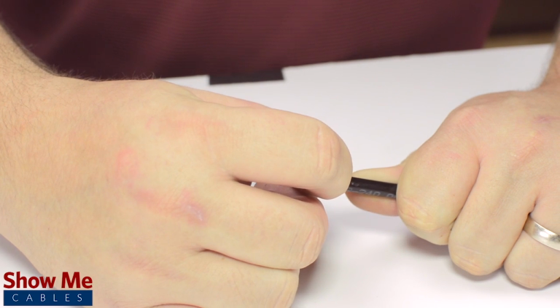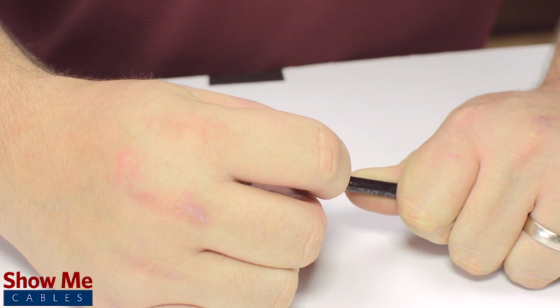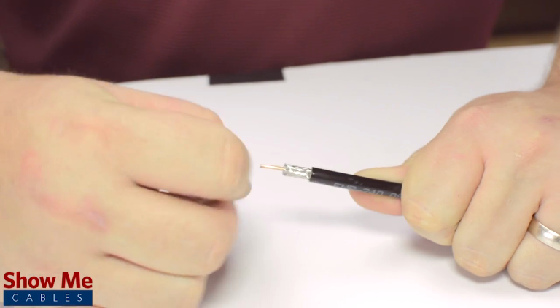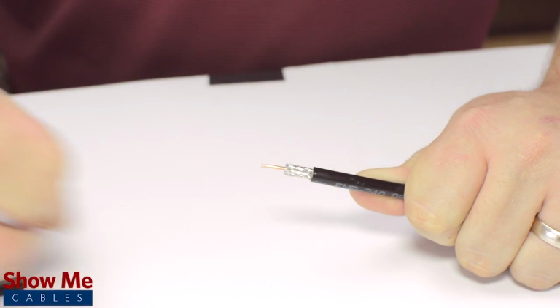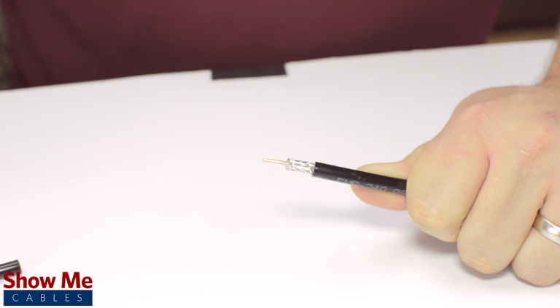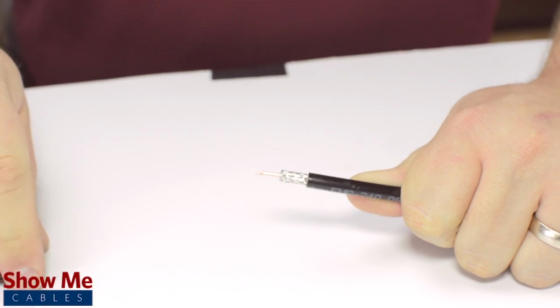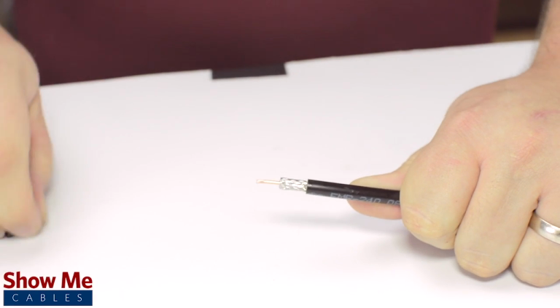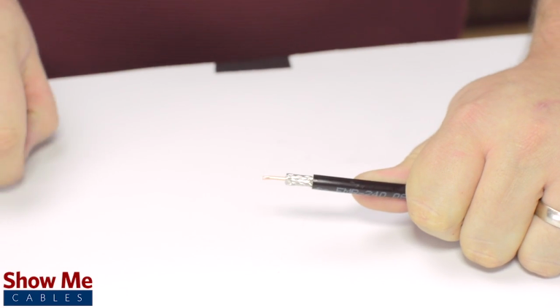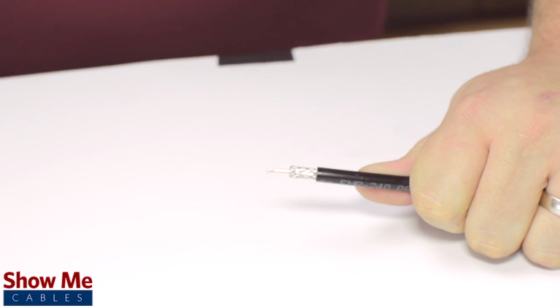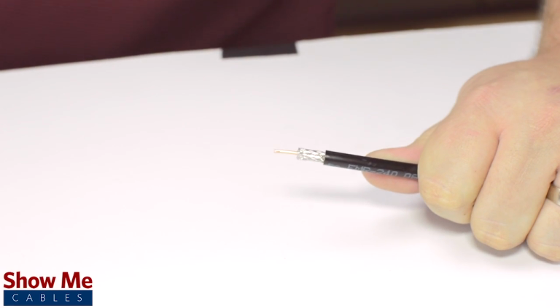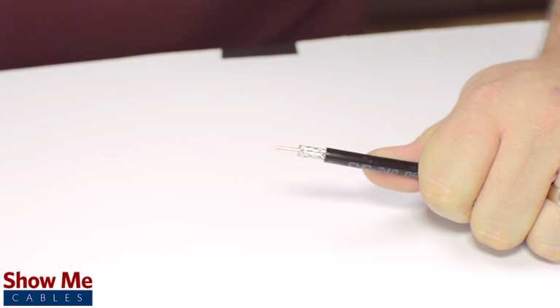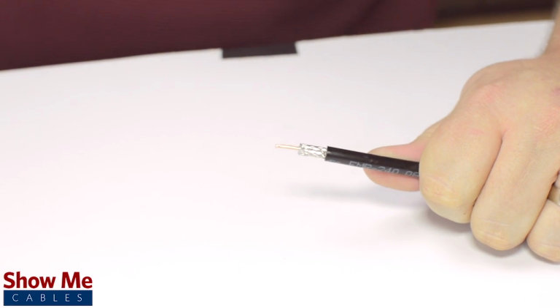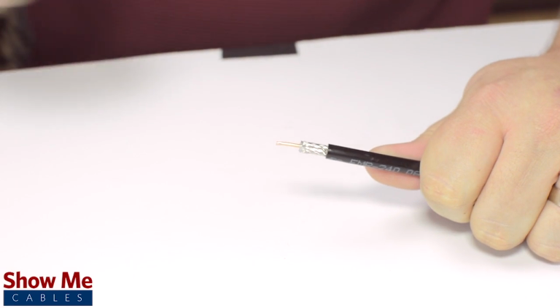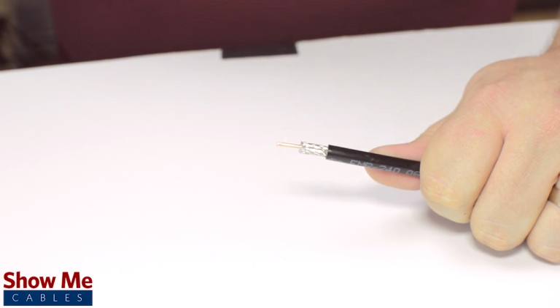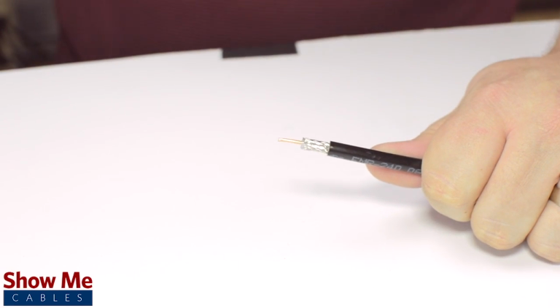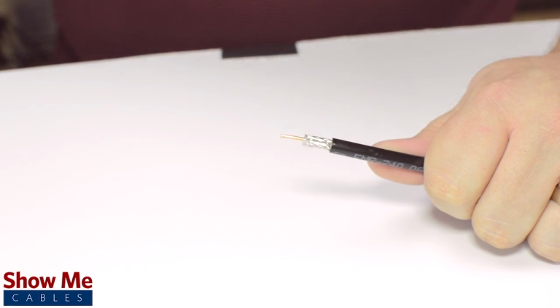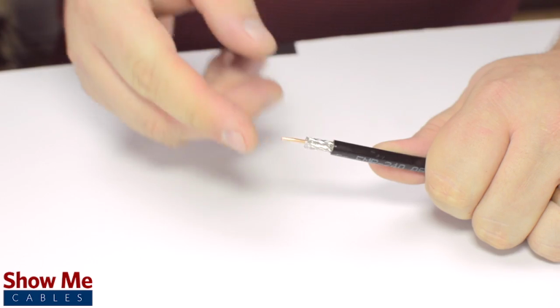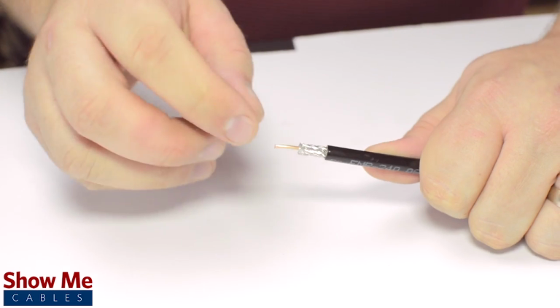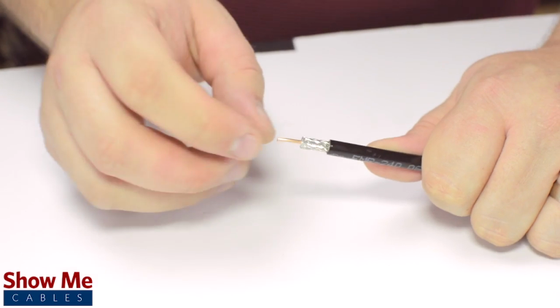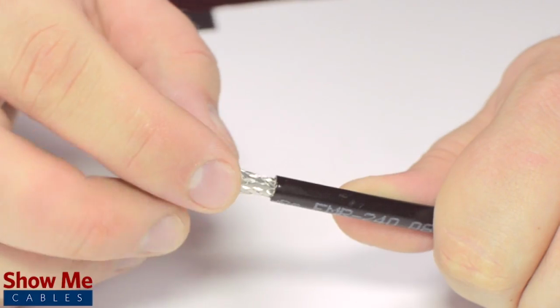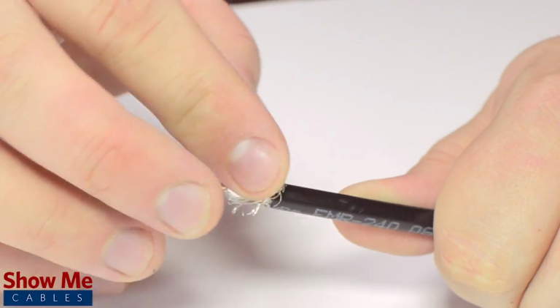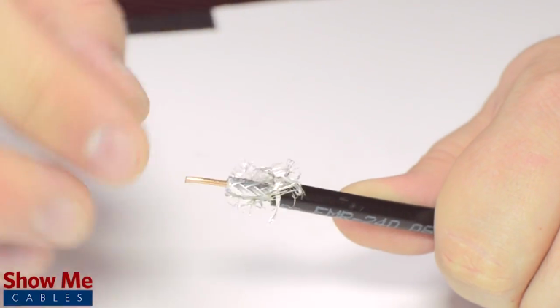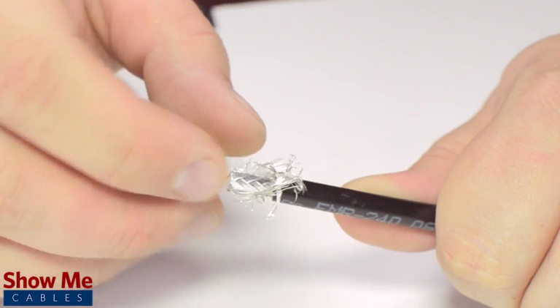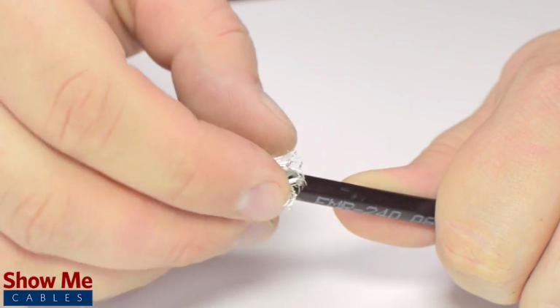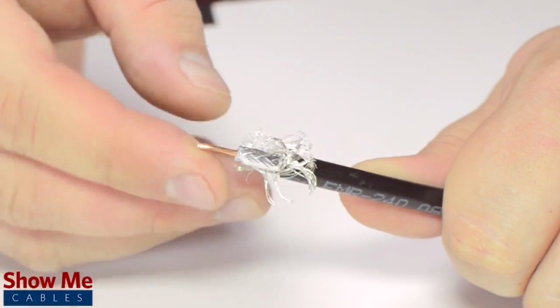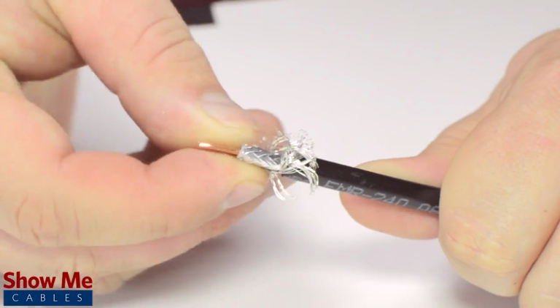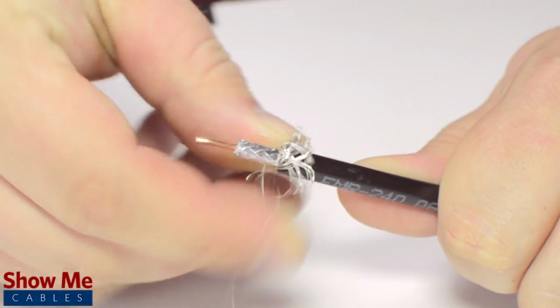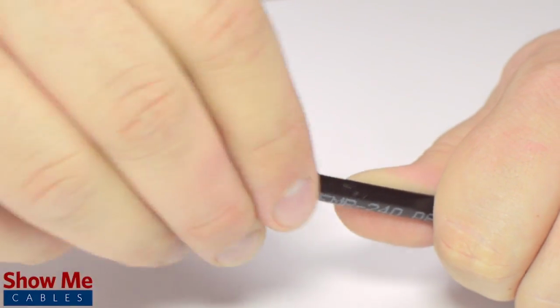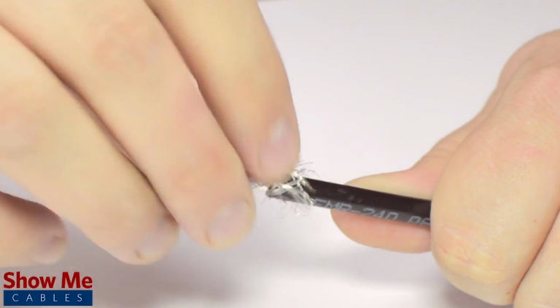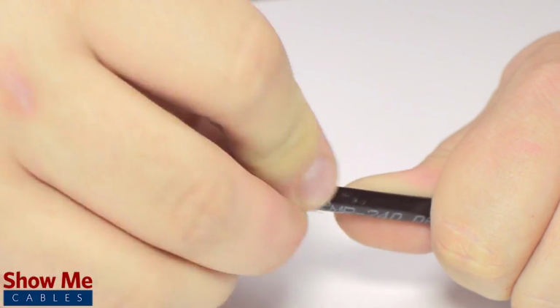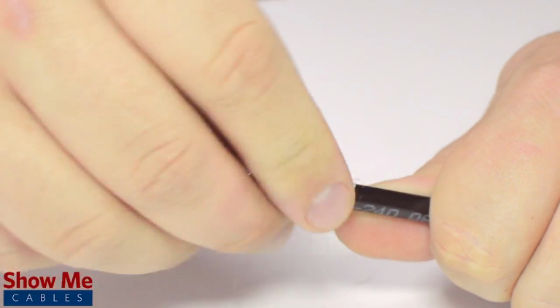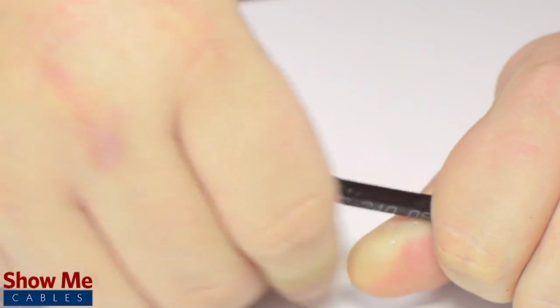But in general, the jacket should be stripped about half an inch and the dielectric down to about a quarter of an inch. Pull back the braided shield and insert the pin onto the center conductor.